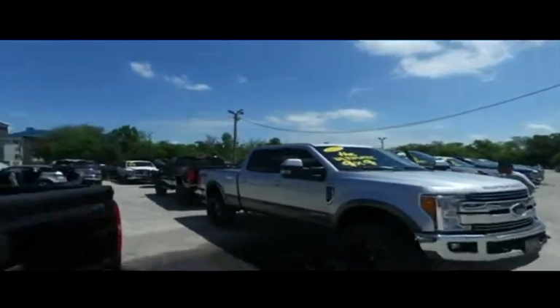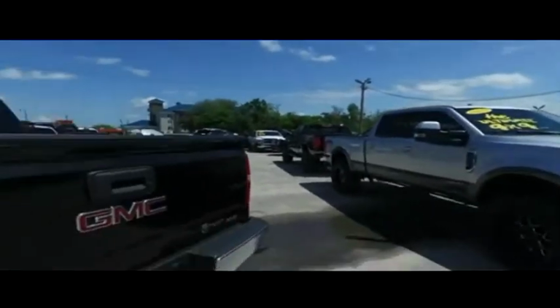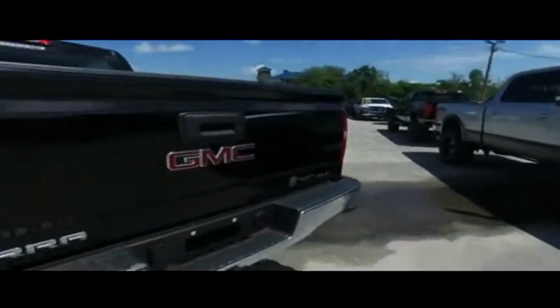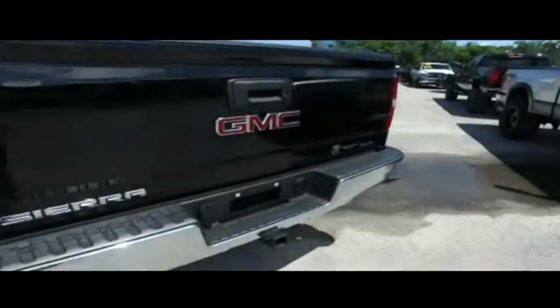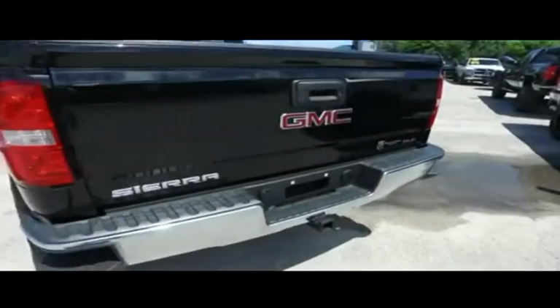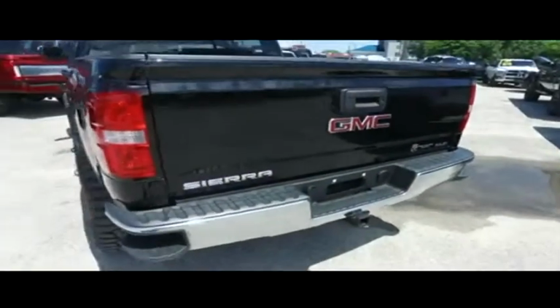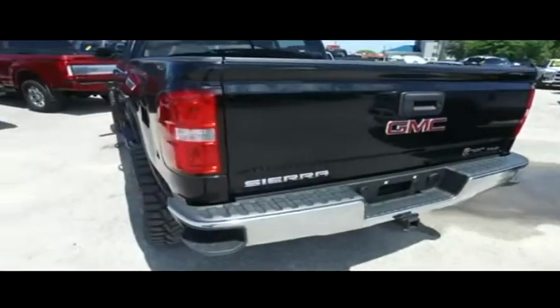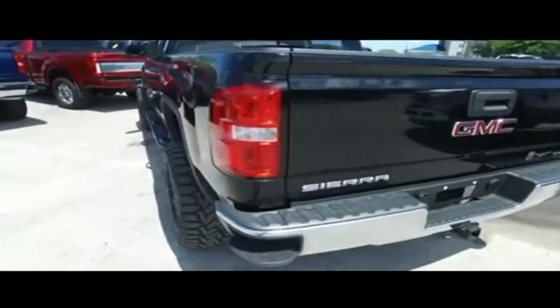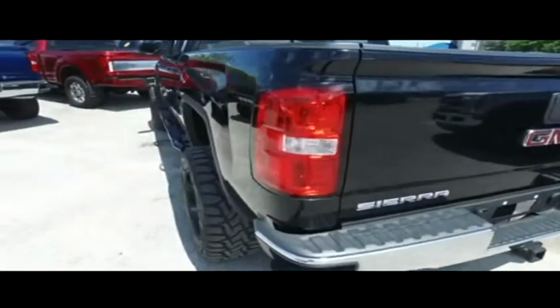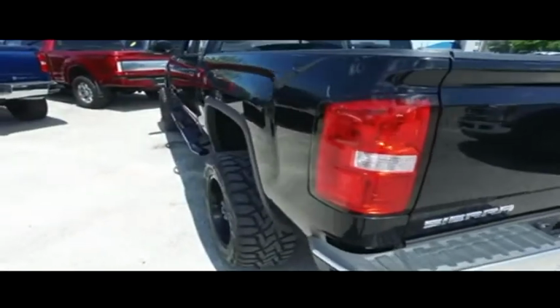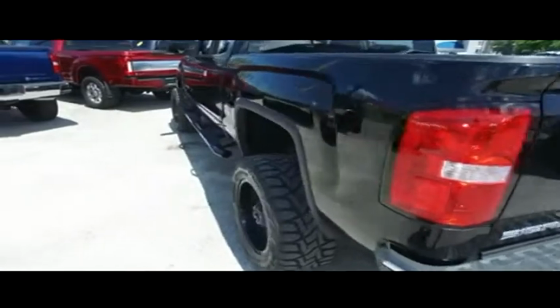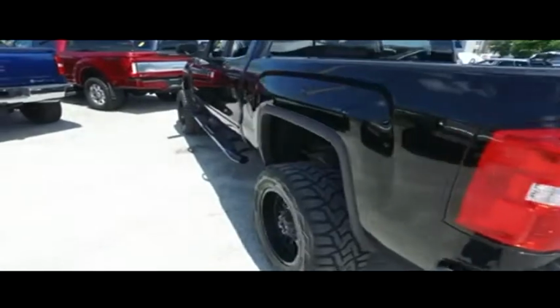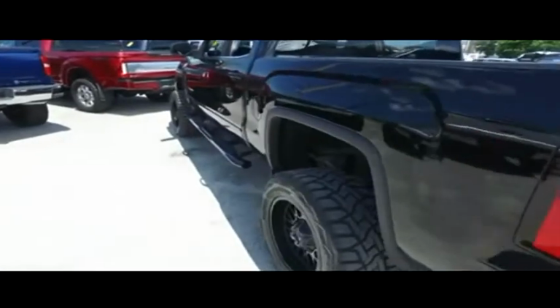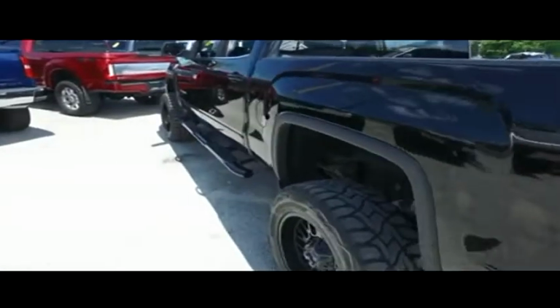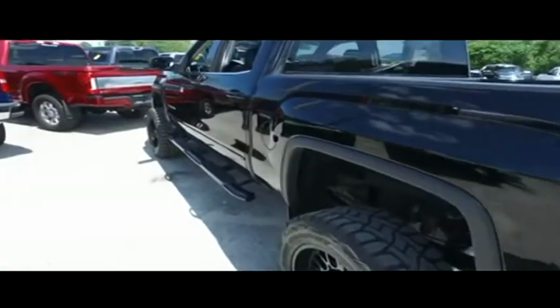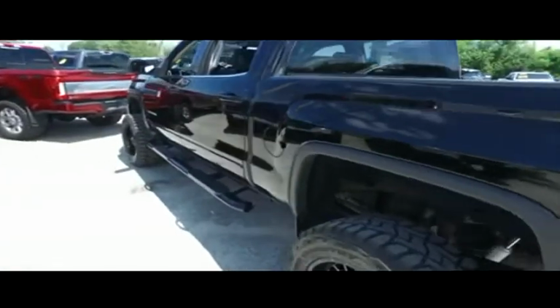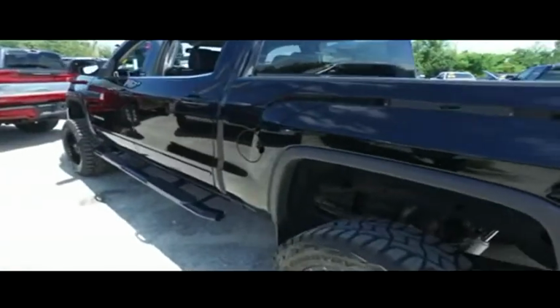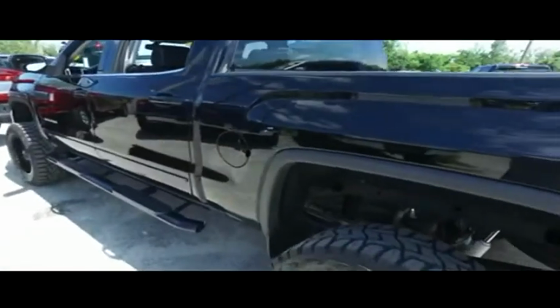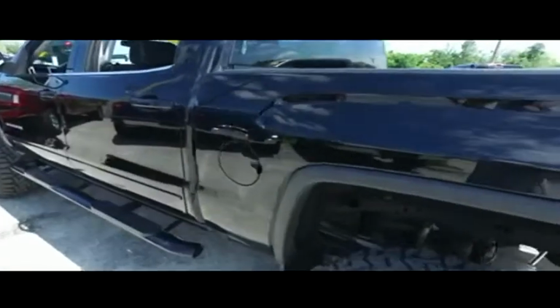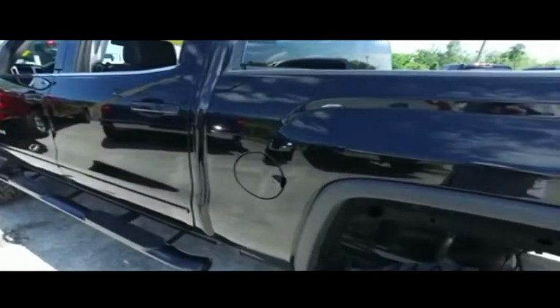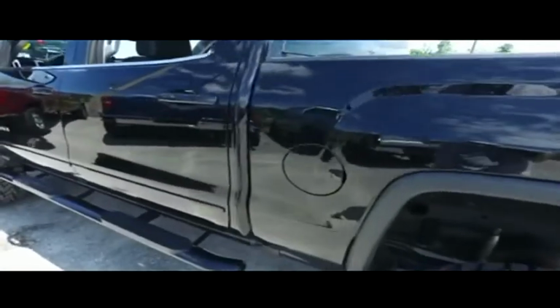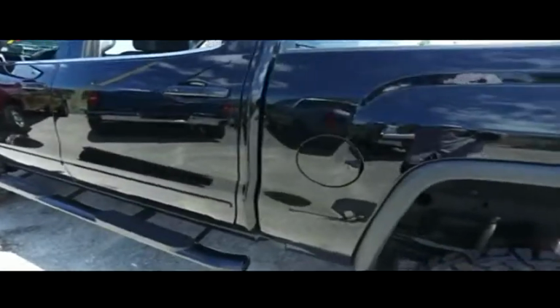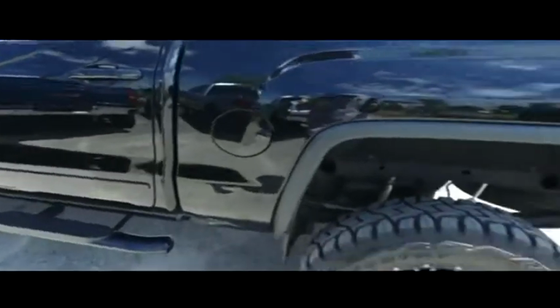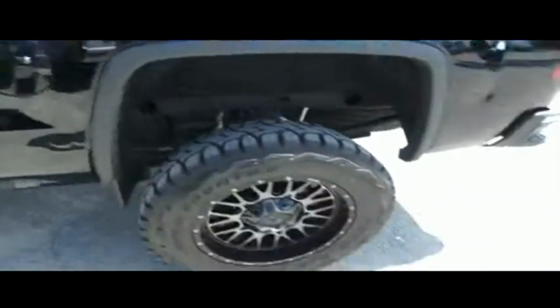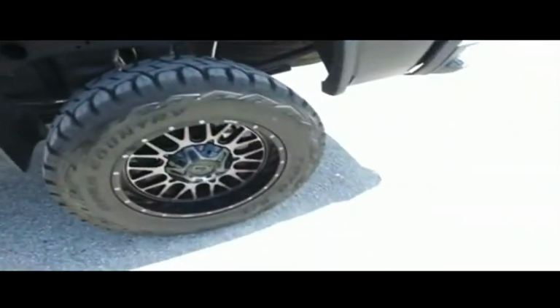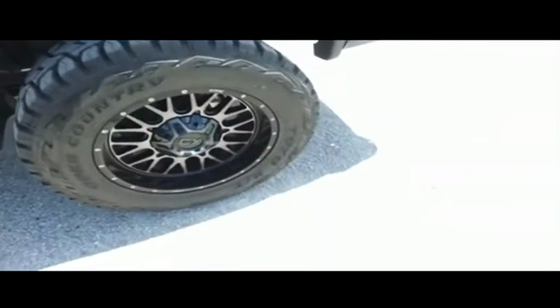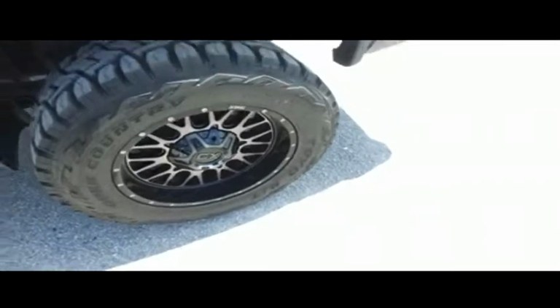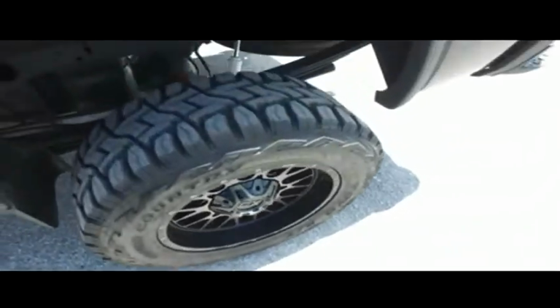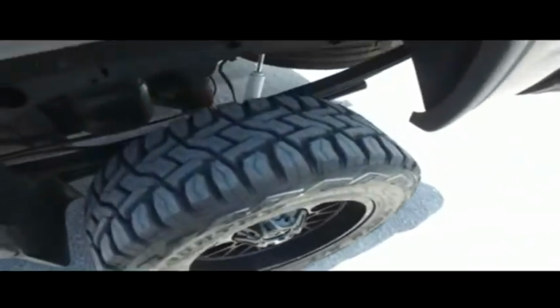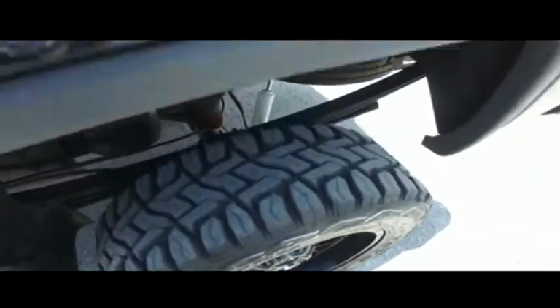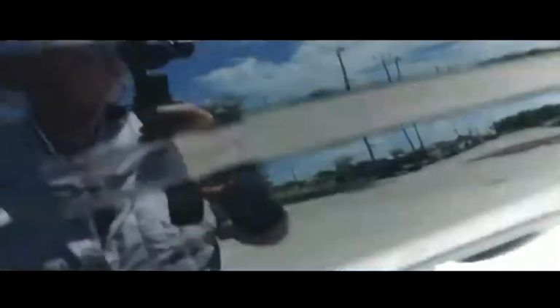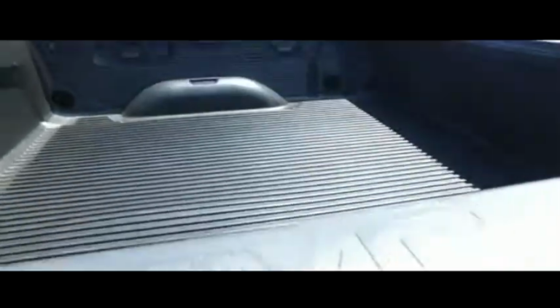Today, Gibson Truck World proudly presents this beautiful 2018 looking extreme GMC Sierra 1500 brand new lifted monster automatic four-wheel drive.